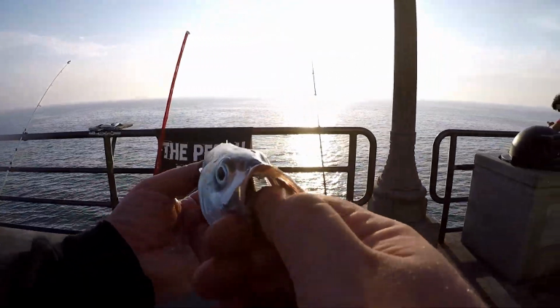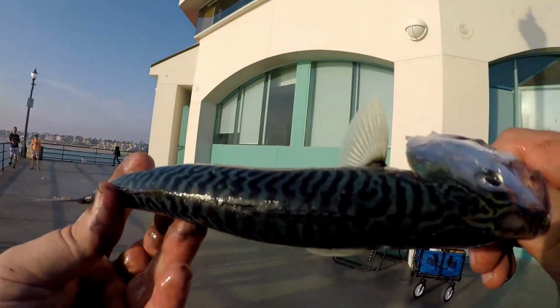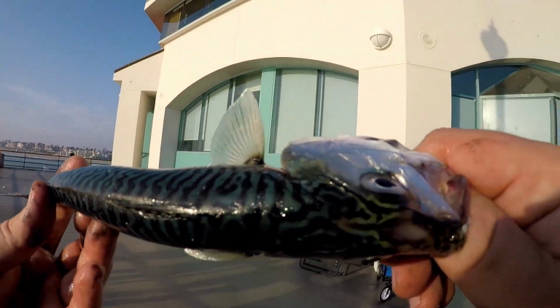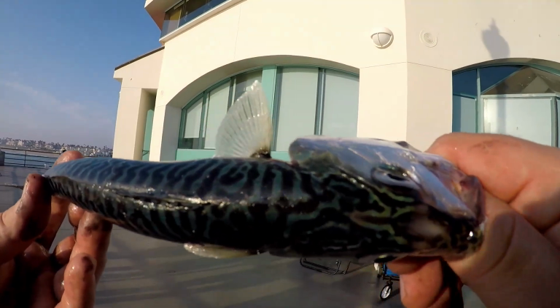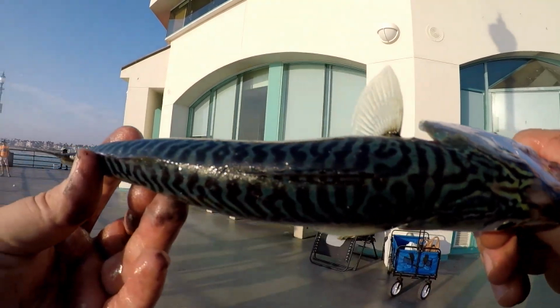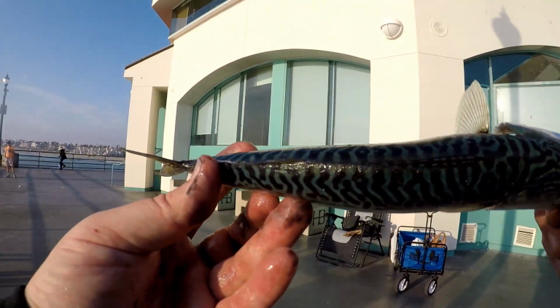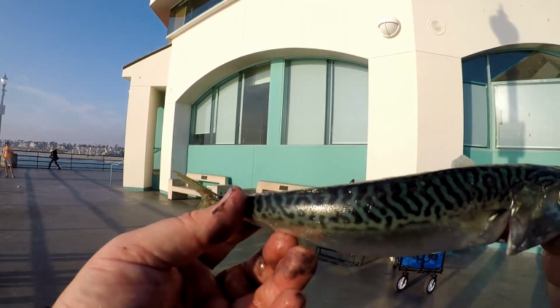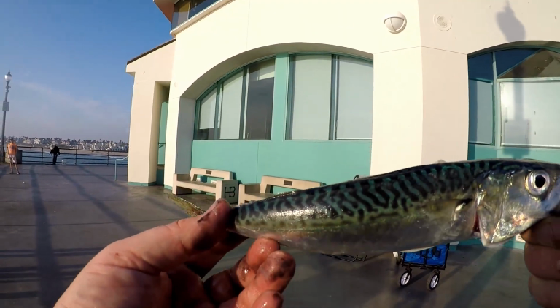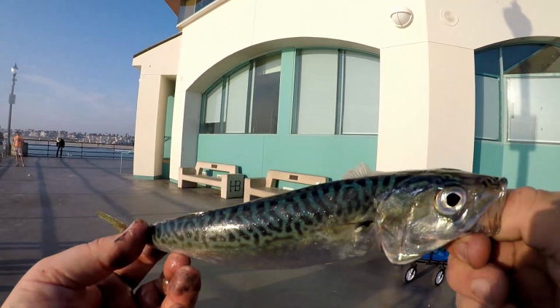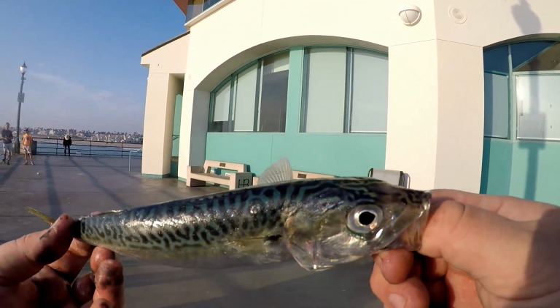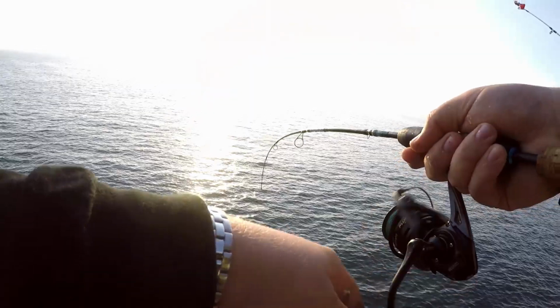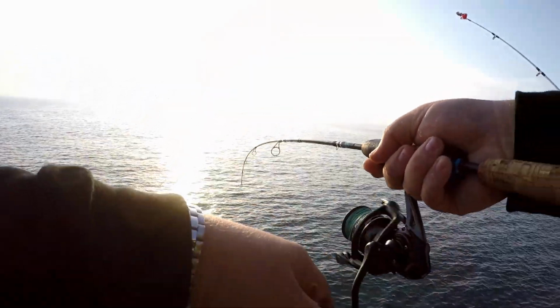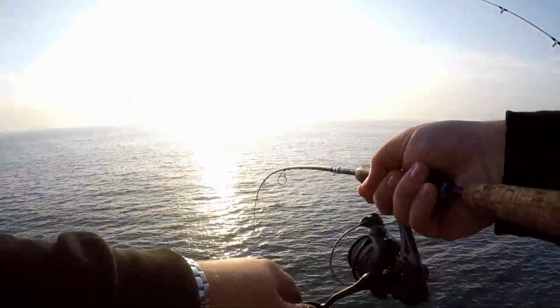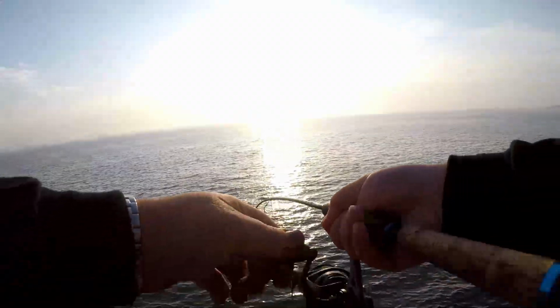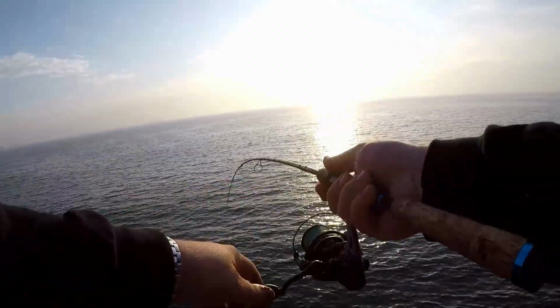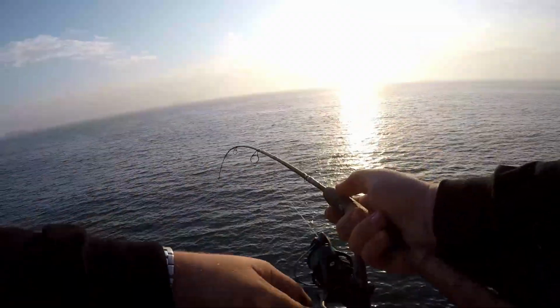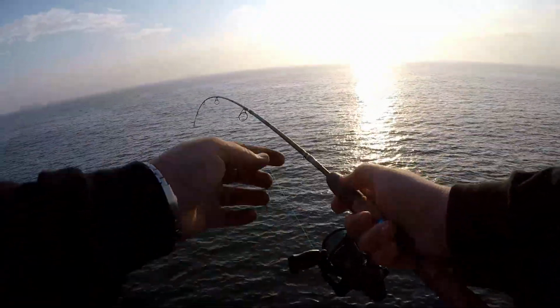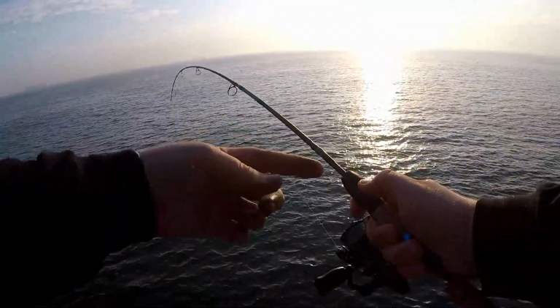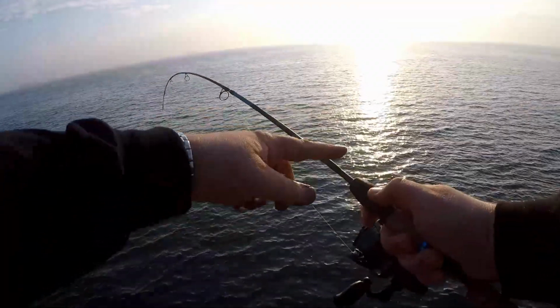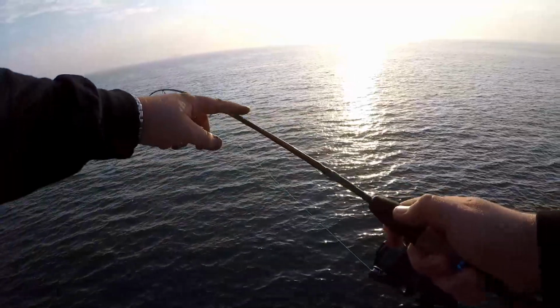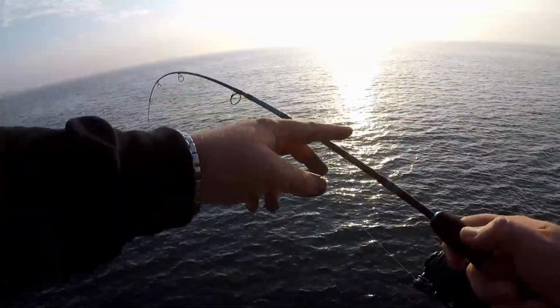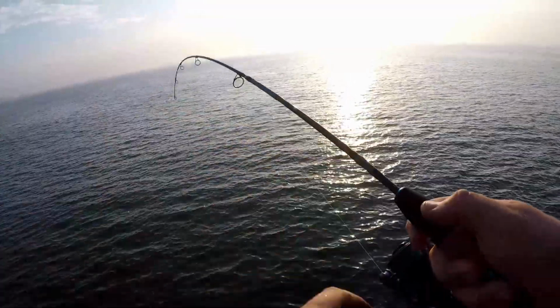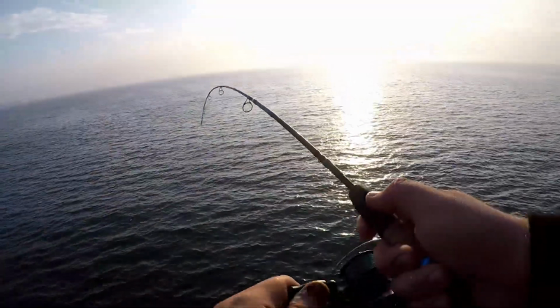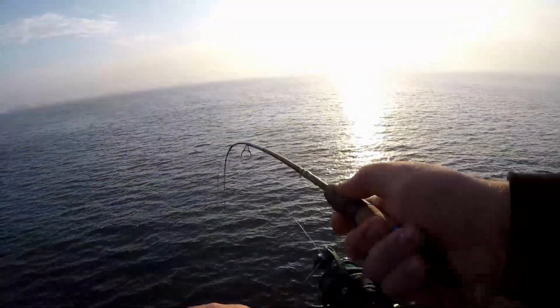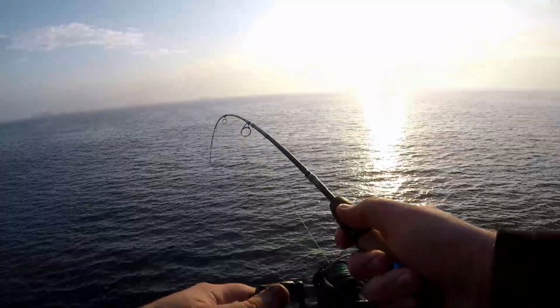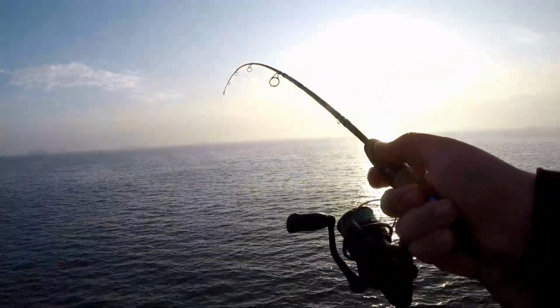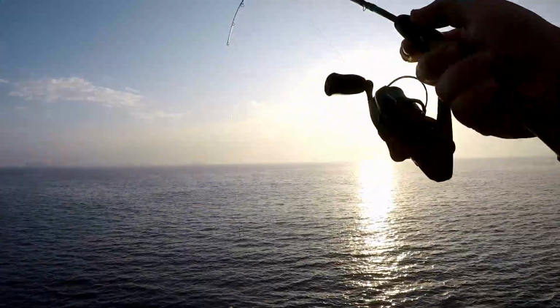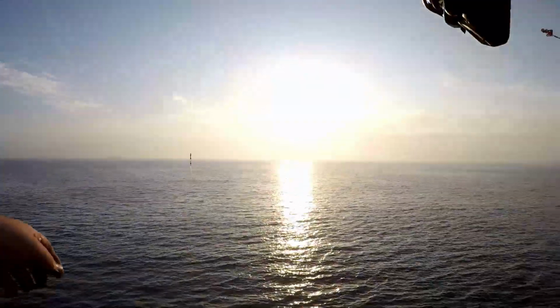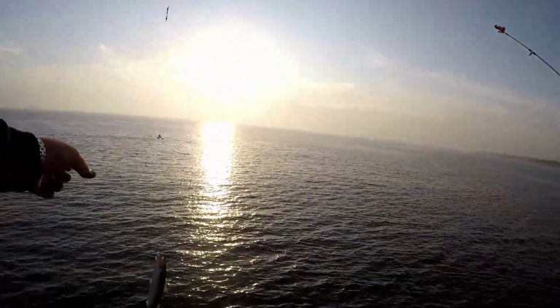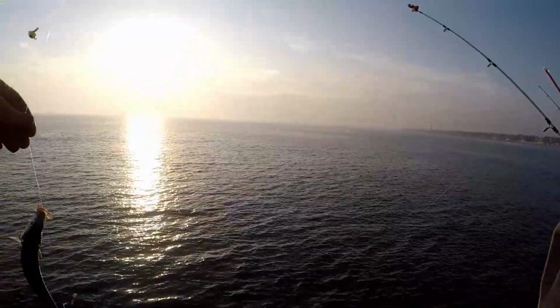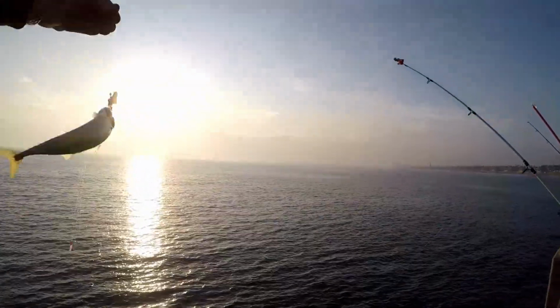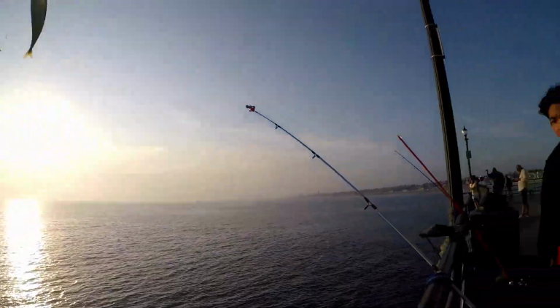Check those colors out — beauty, yeah boy! I'm bringing these up on my rod that I got wrapped by Tyler too — the little crappie rod from Ohio. Look at that, a little flapper.